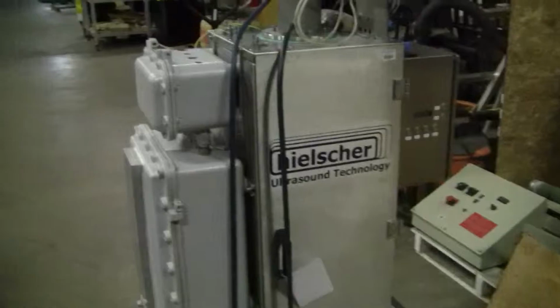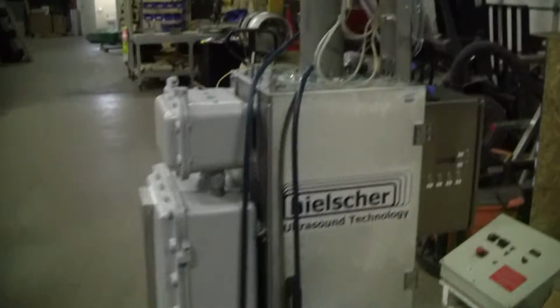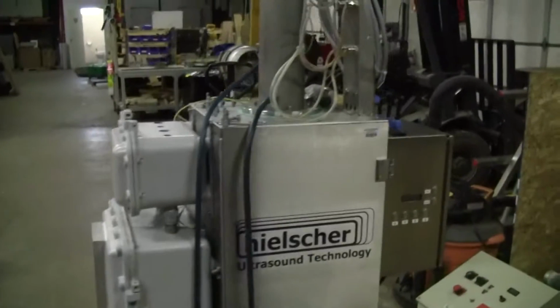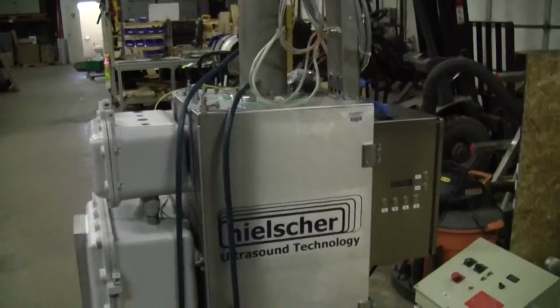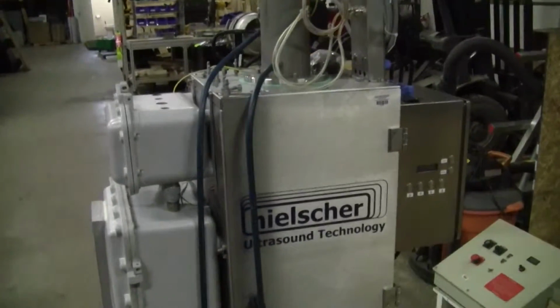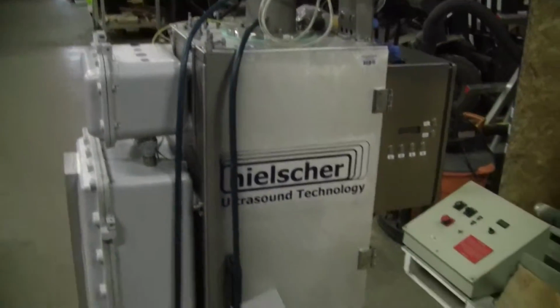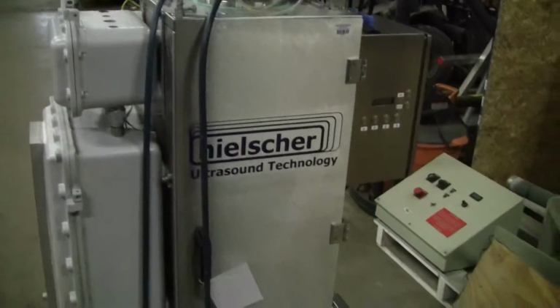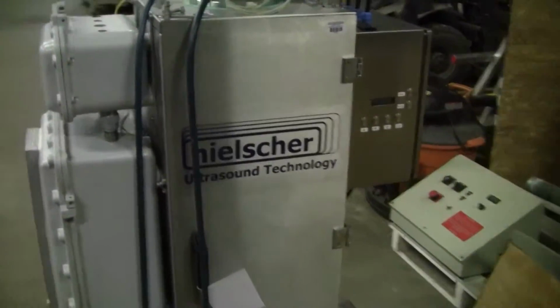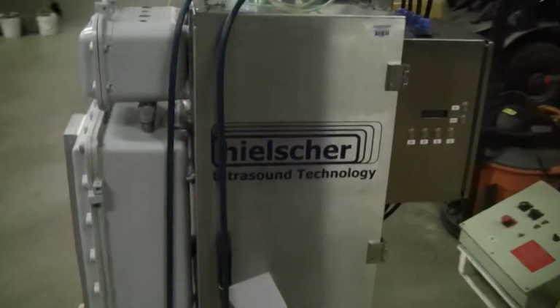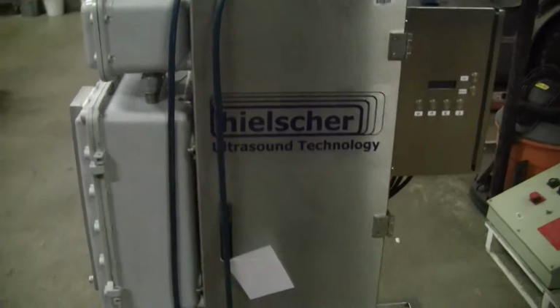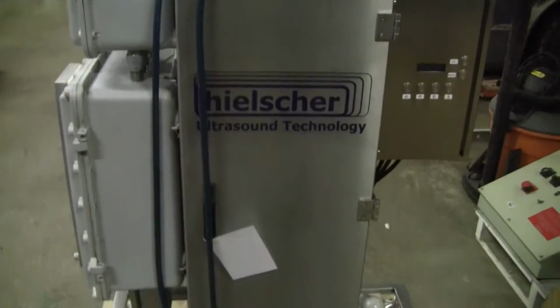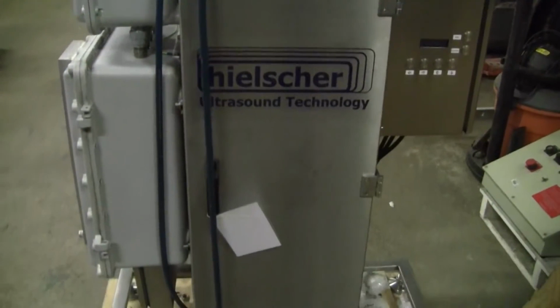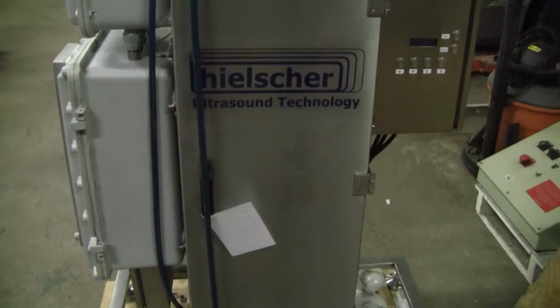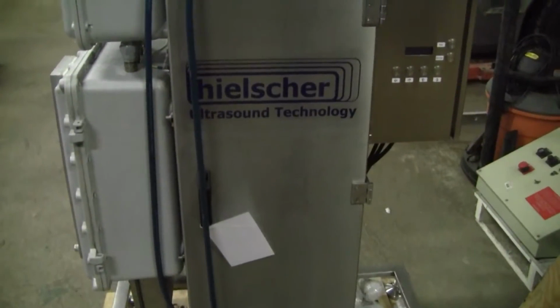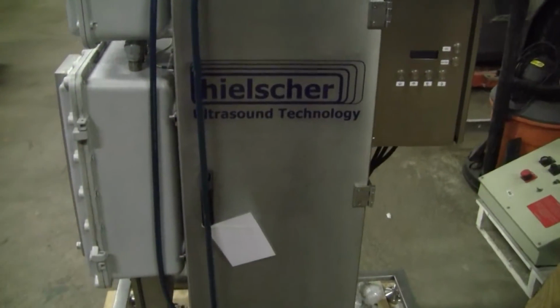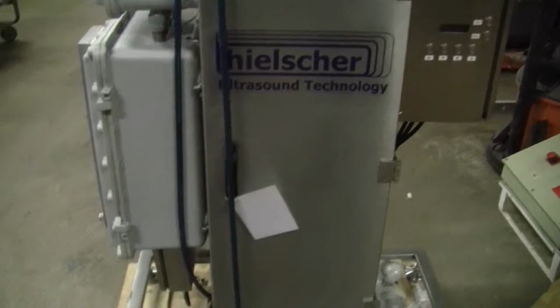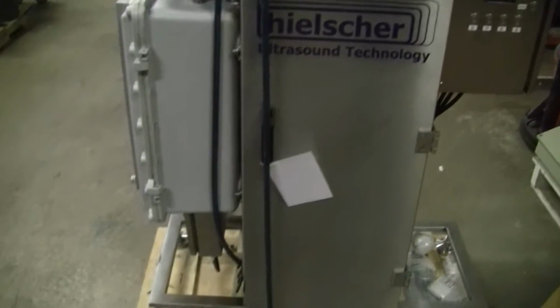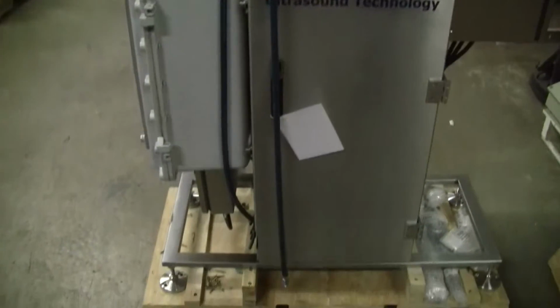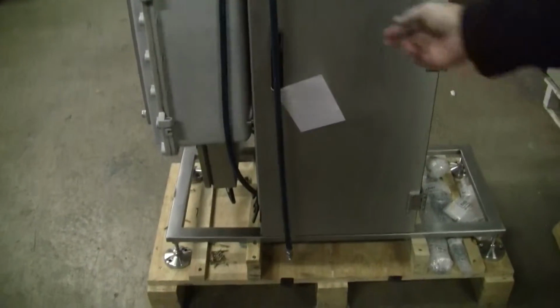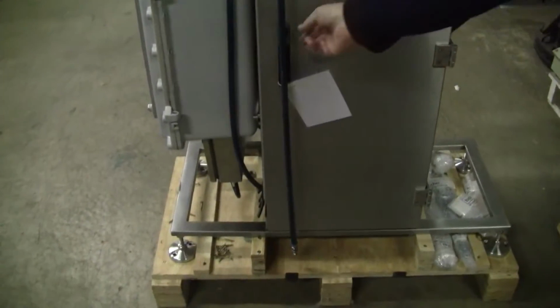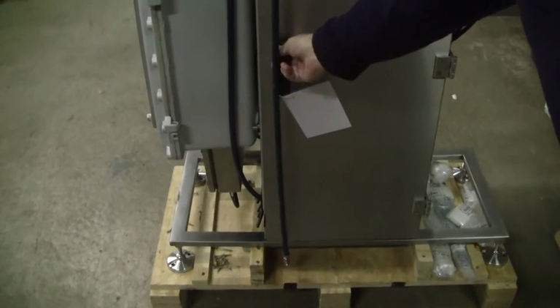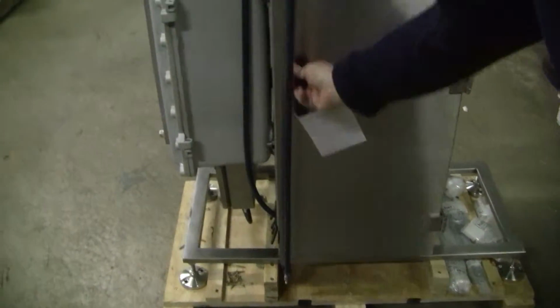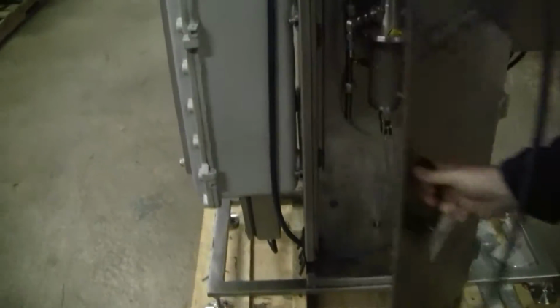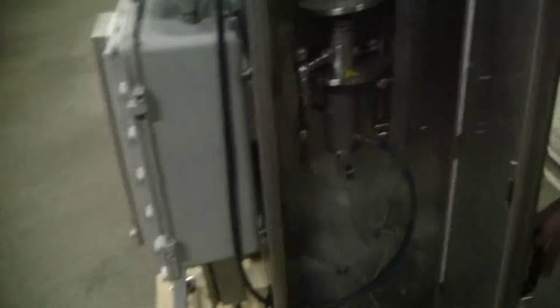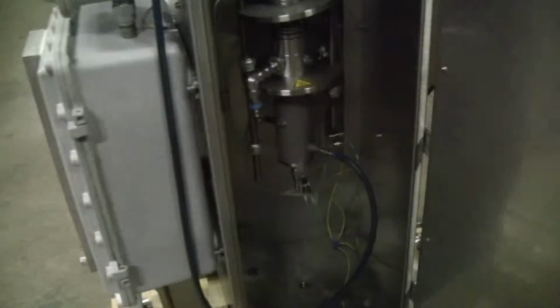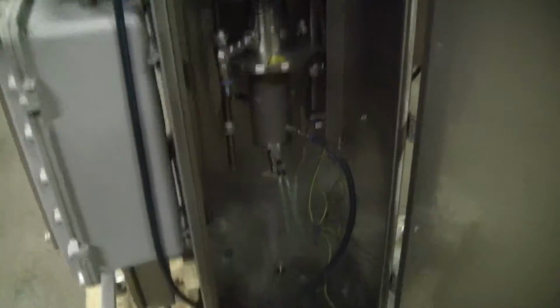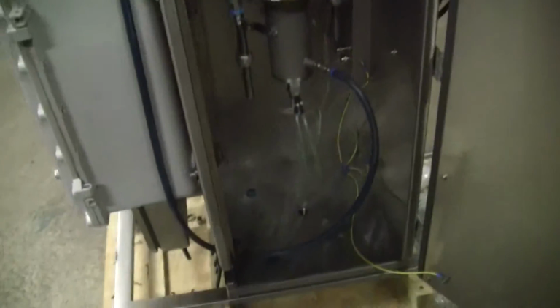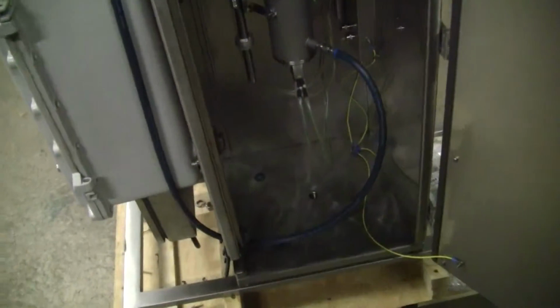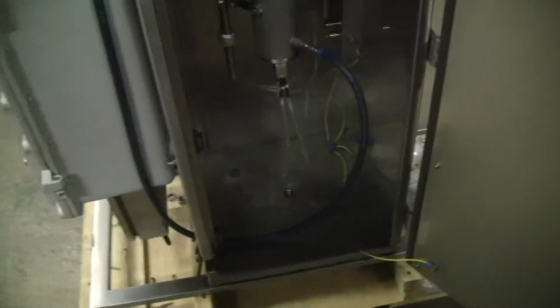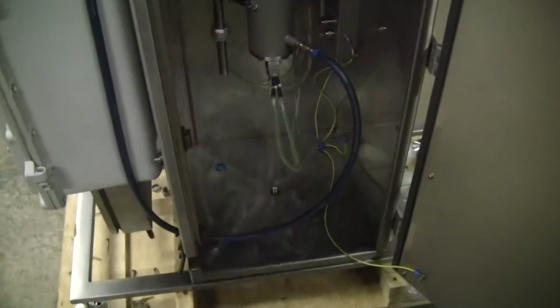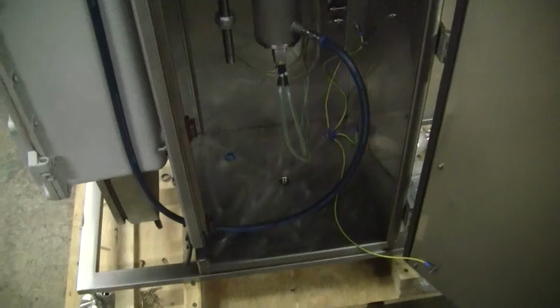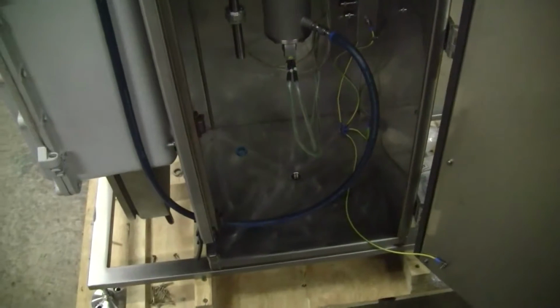Hi, this is Michael from Hitech Trader. Today we're looking at the Heisler Ultrasound Technology unit that we have in. Take a look at the inside. It is new. It has not been used.